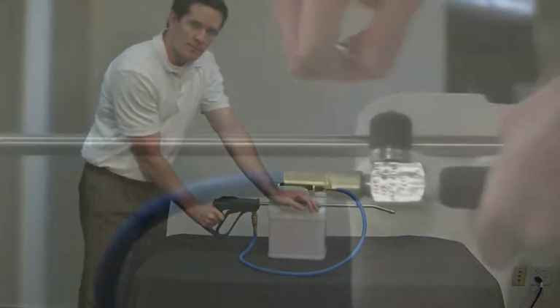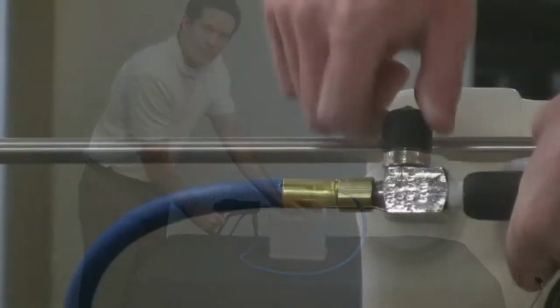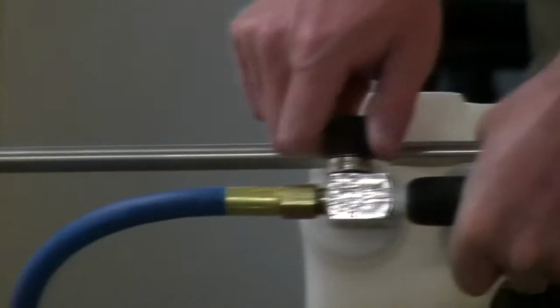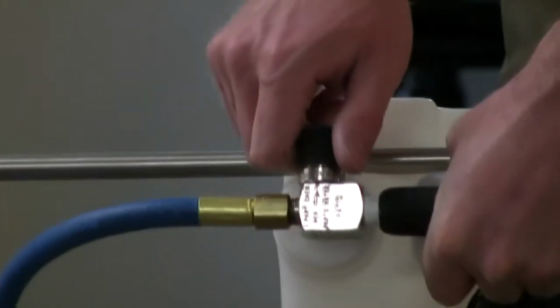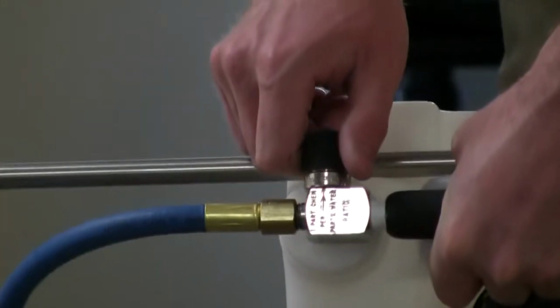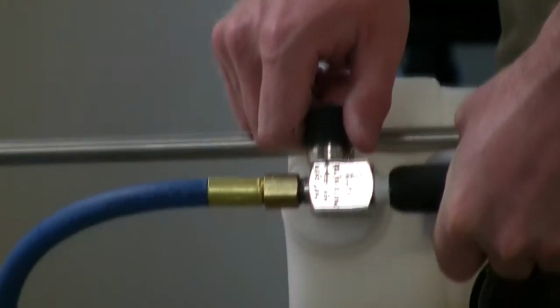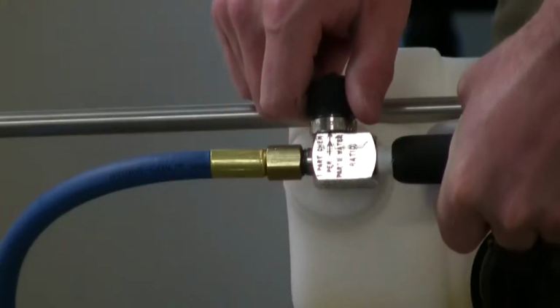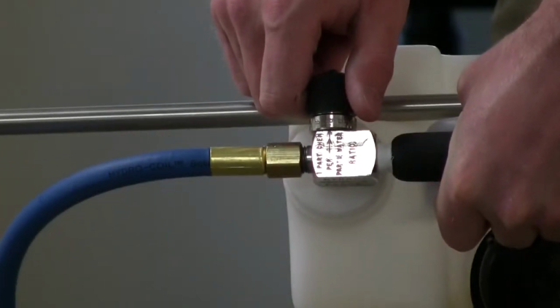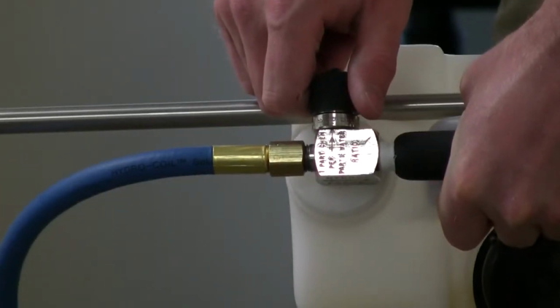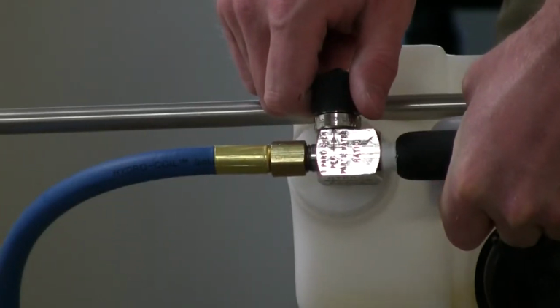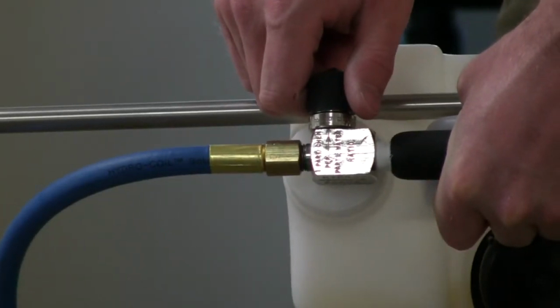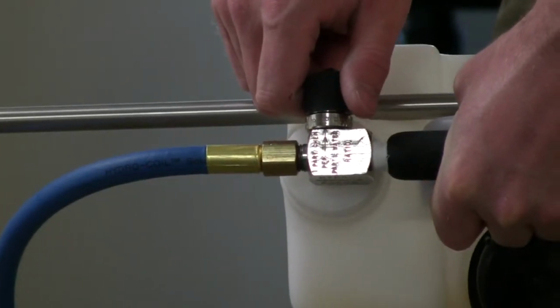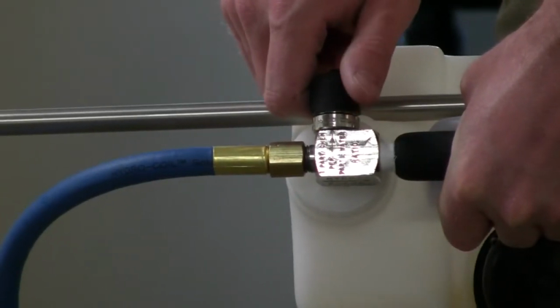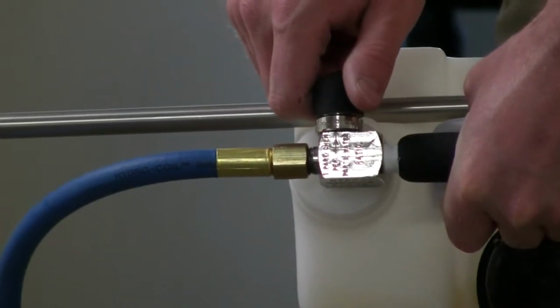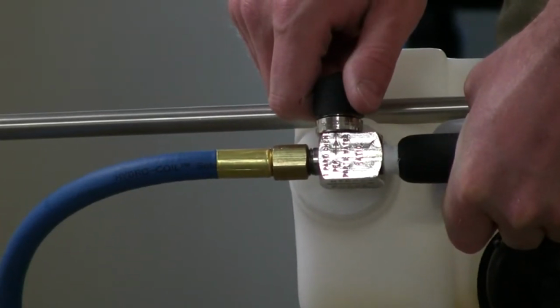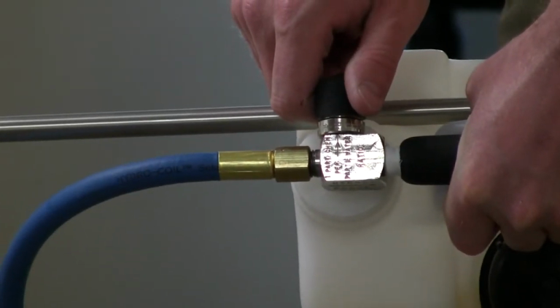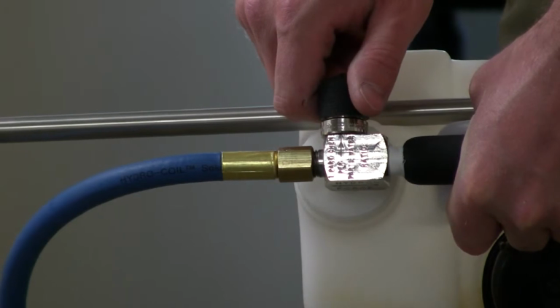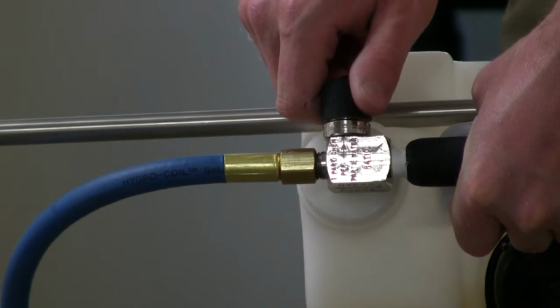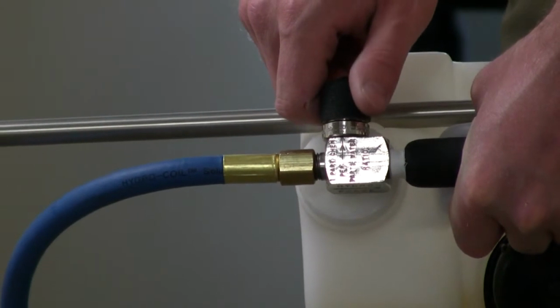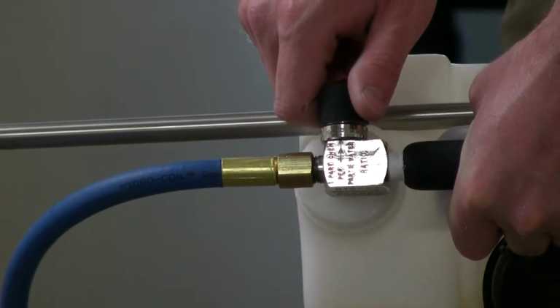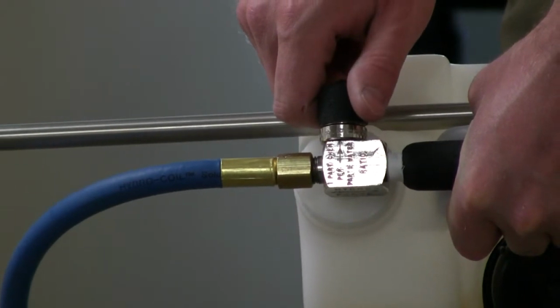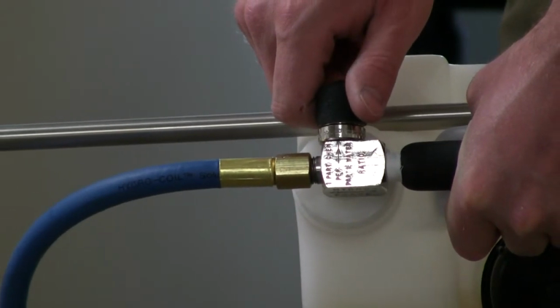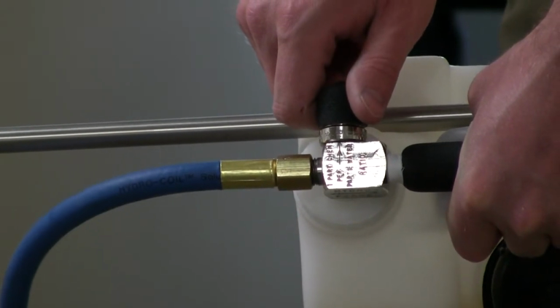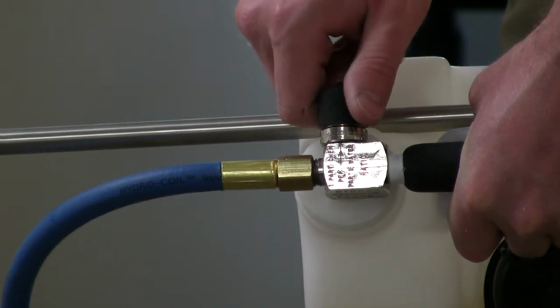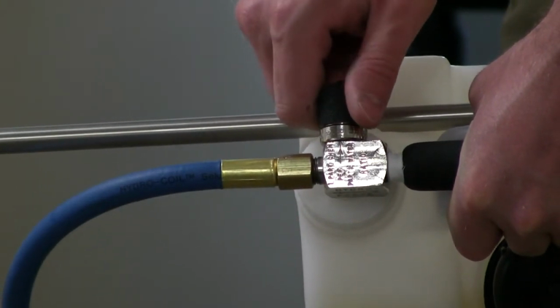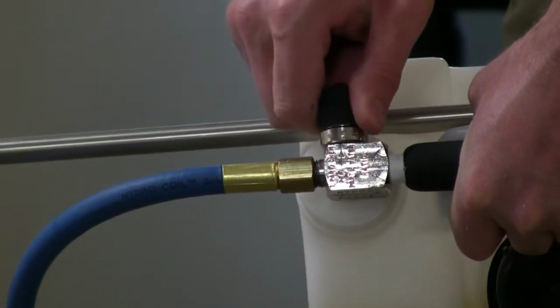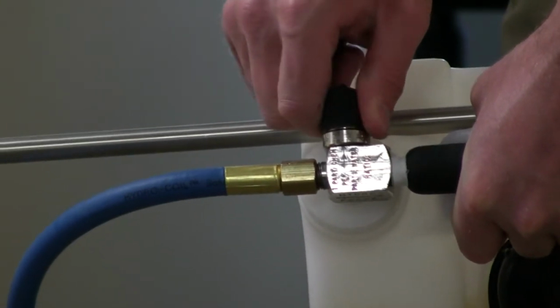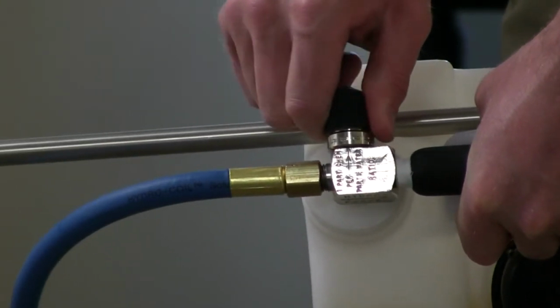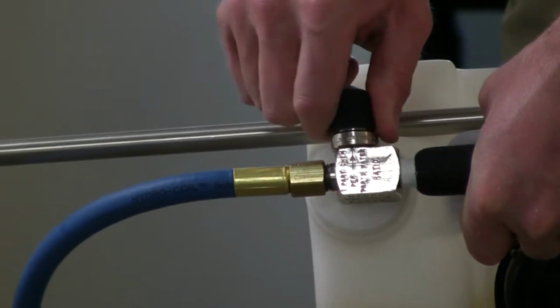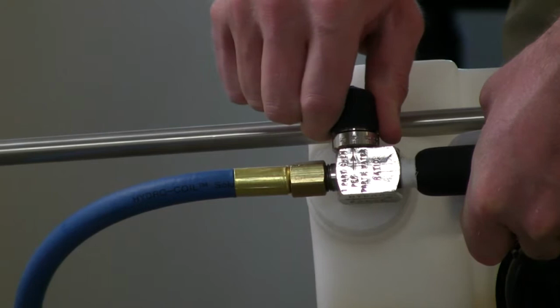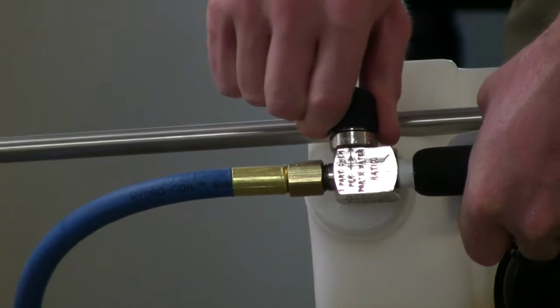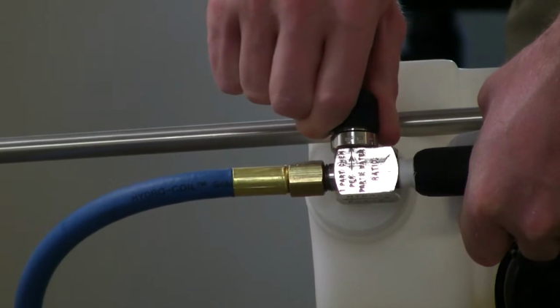But of course the premium feature is this little knob. It allows you to adjust the dilution from a 1-4 all the way up to a 1-64 with the turn of a knob.